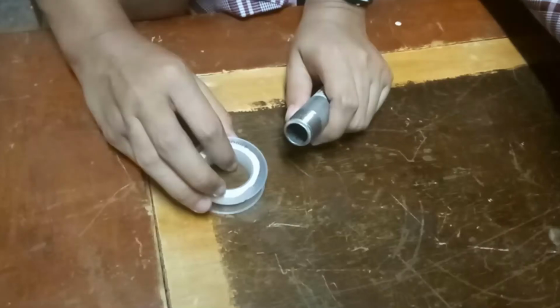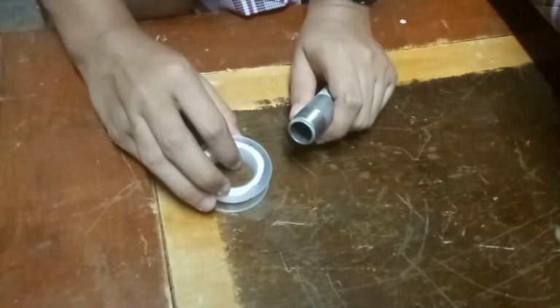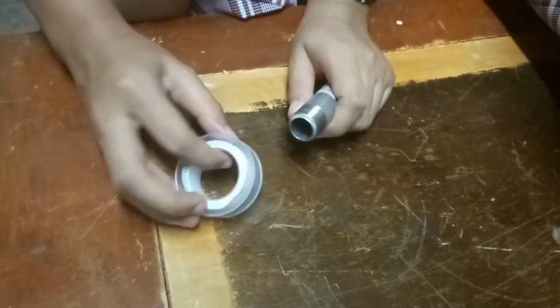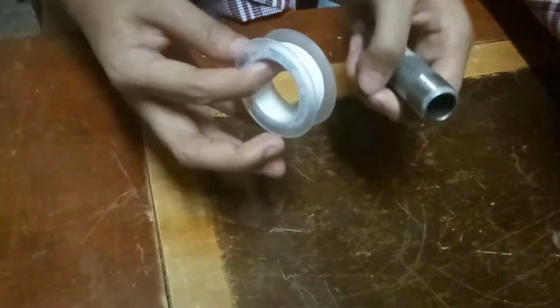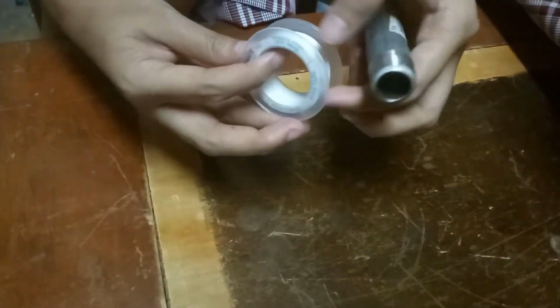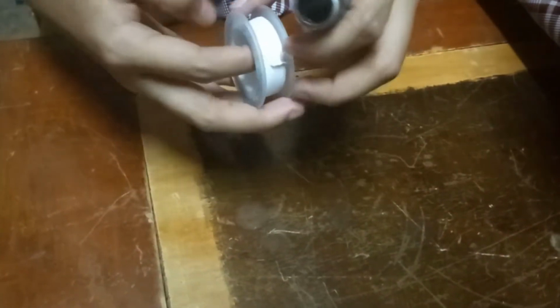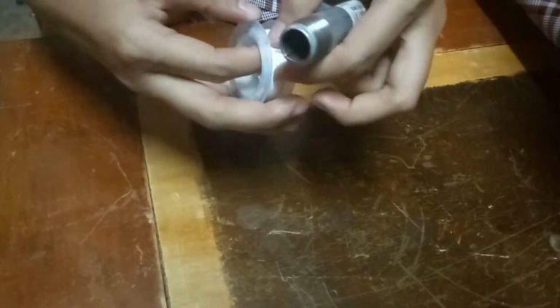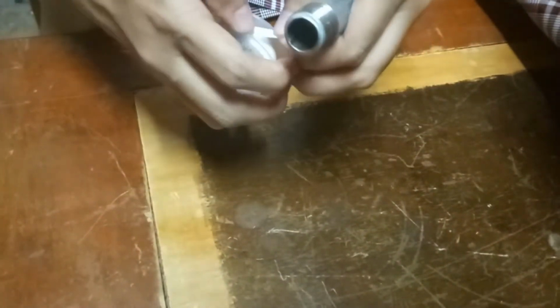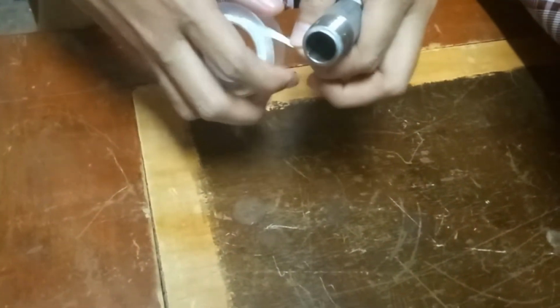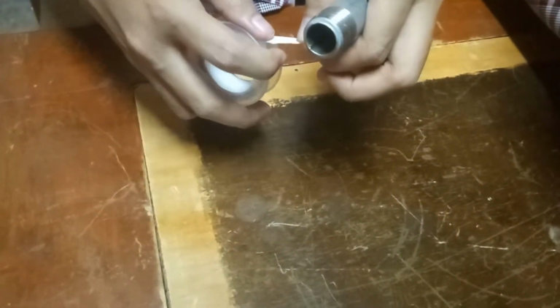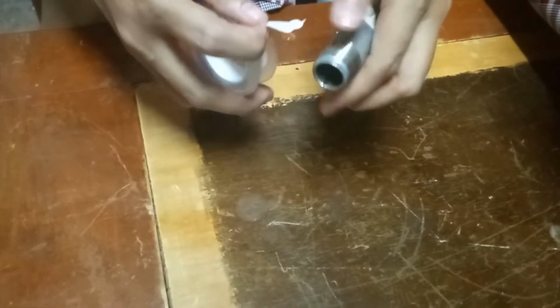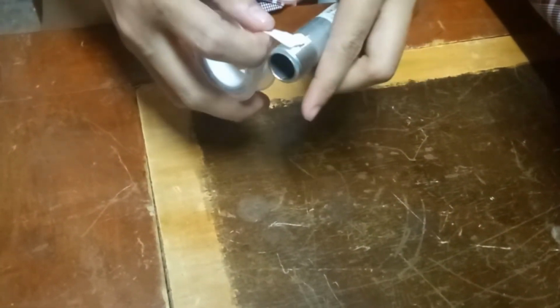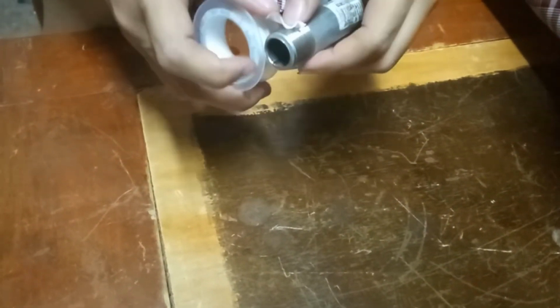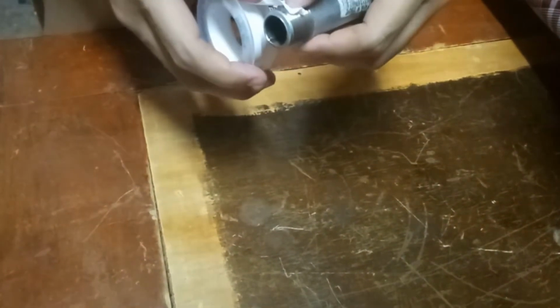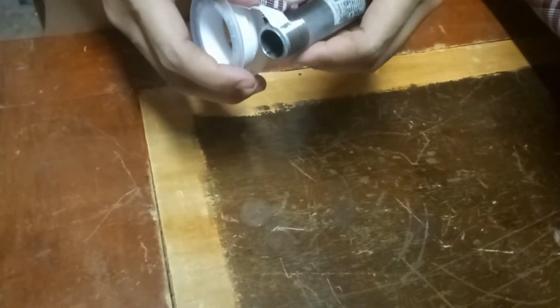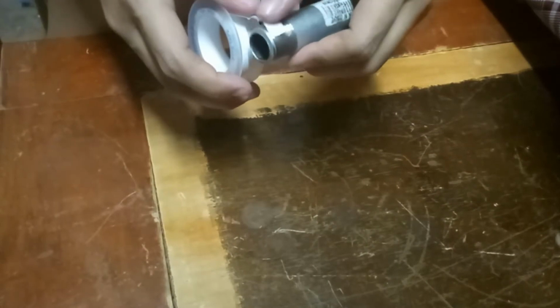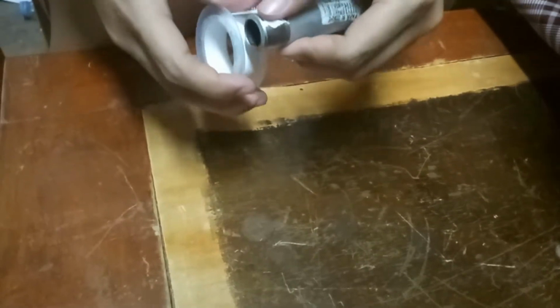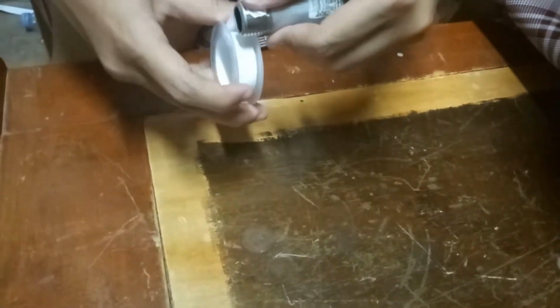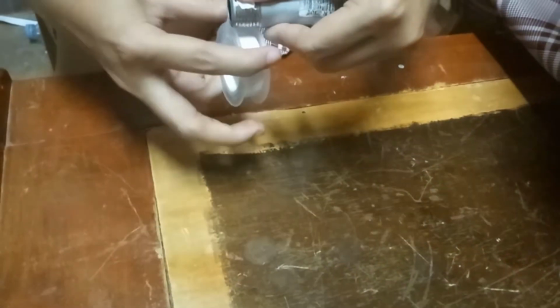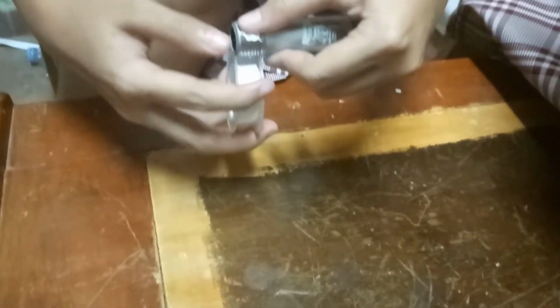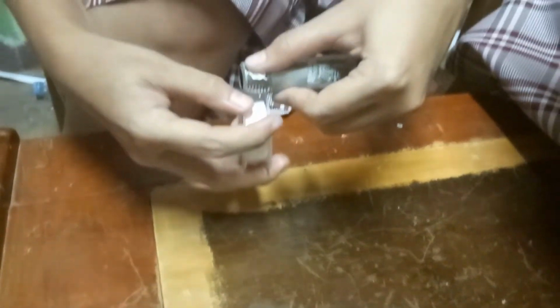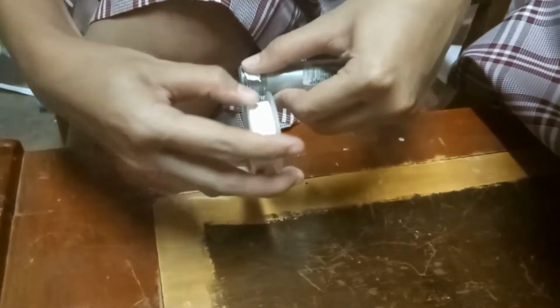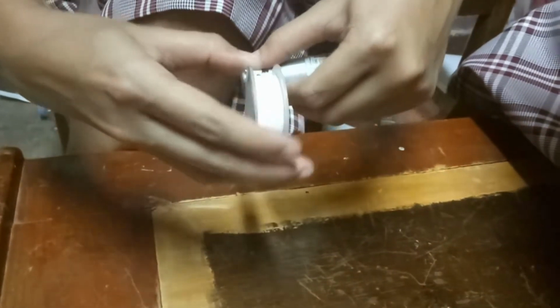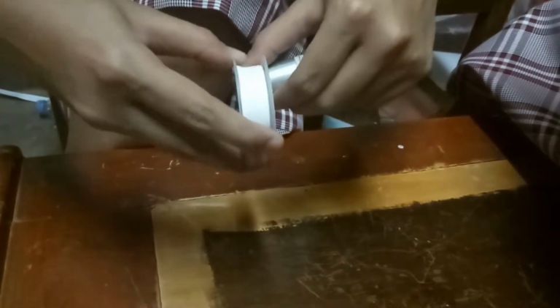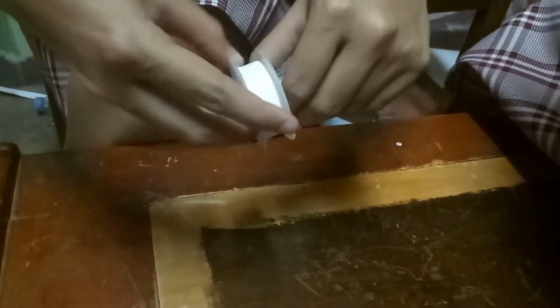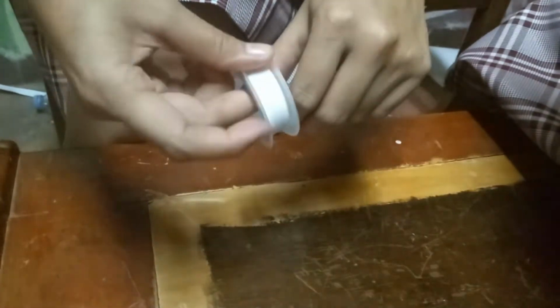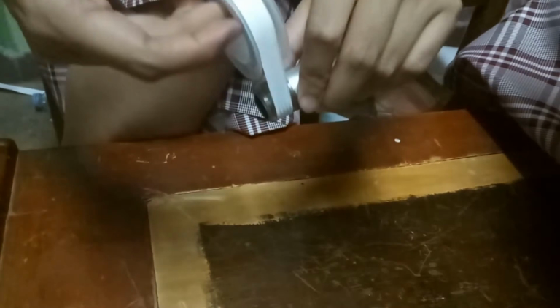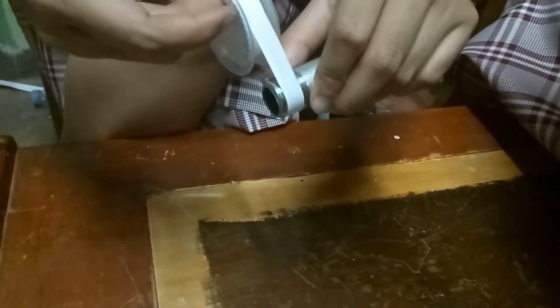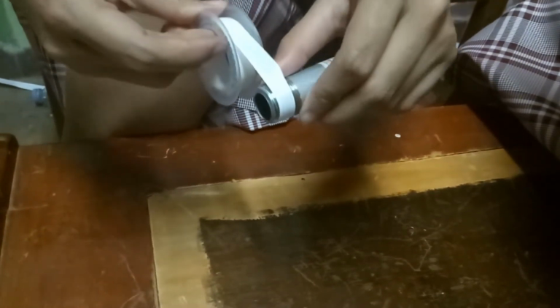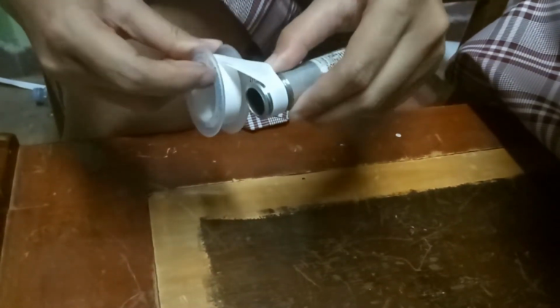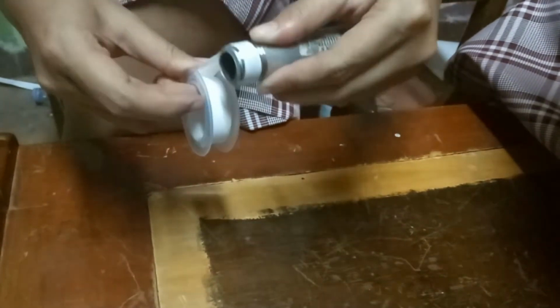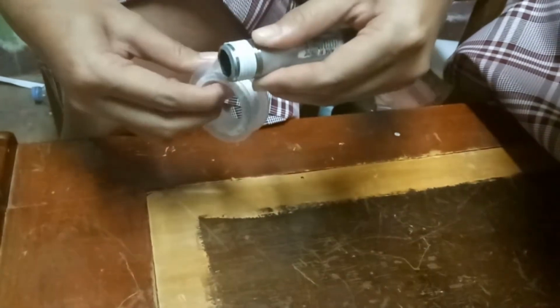You must grab the end of the teflon tape, put it at the pipe, and wrap in a clockwise direction 10 times.